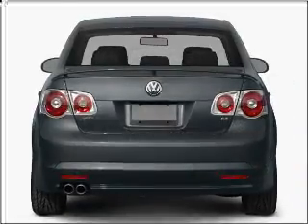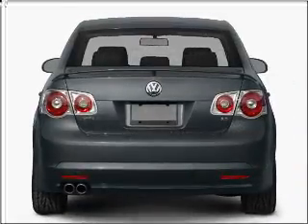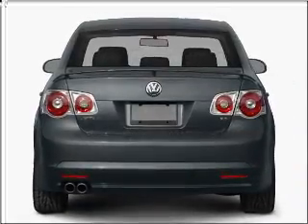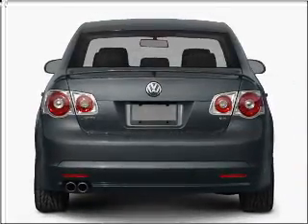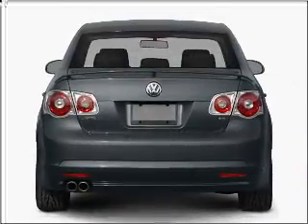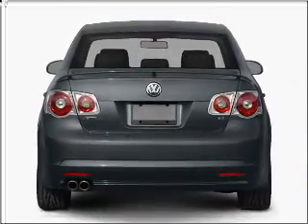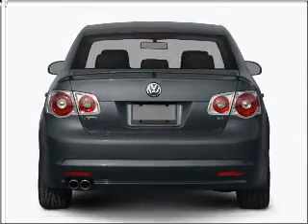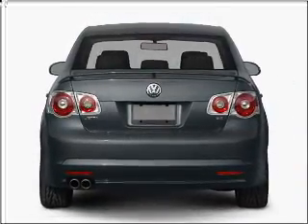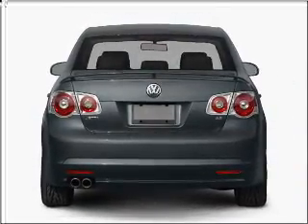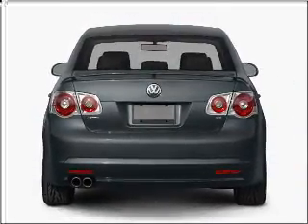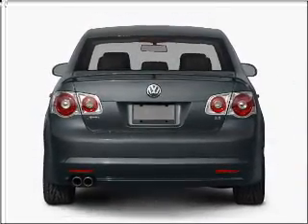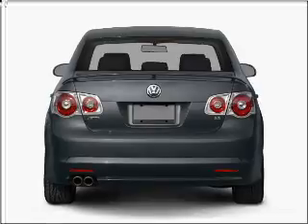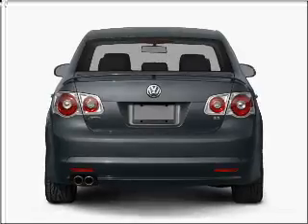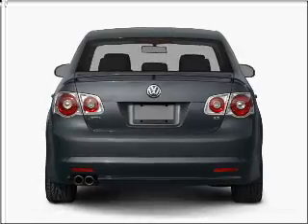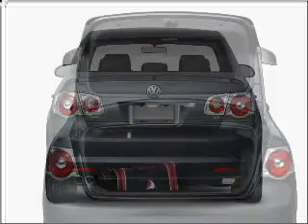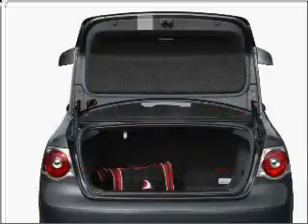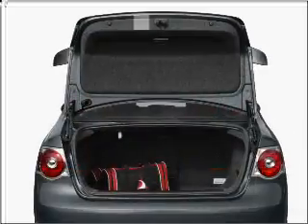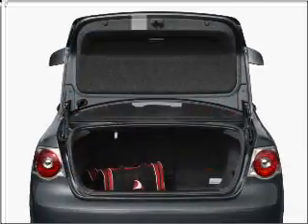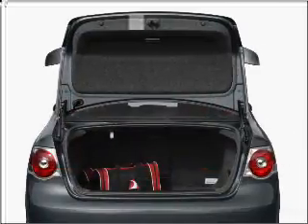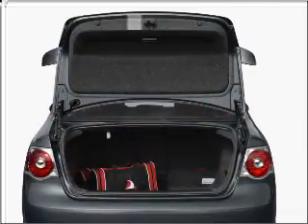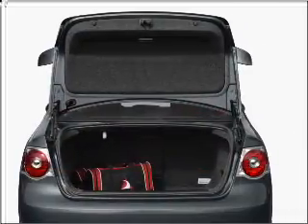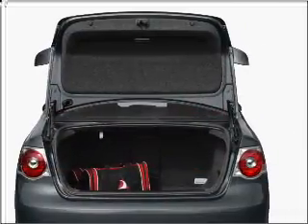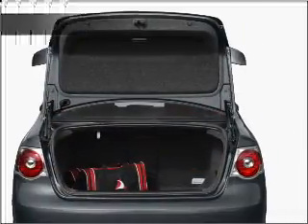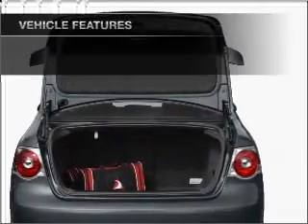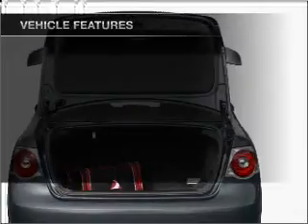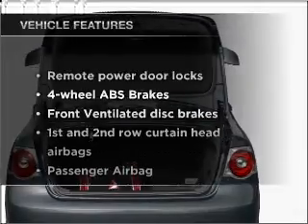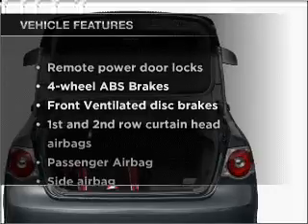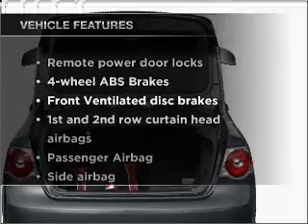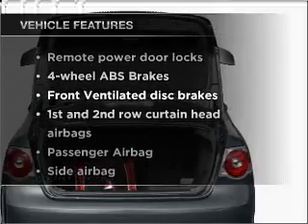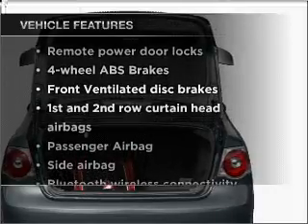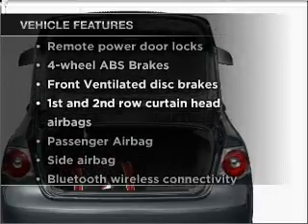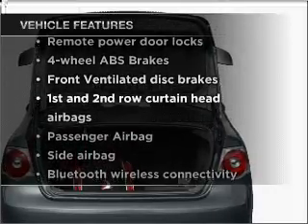Stand out from the crowd with premium wheels. Brake safely with the anti-lock braking system. Heated seats offer comfort in cold weather. Plus, enjoy these notable features that are included in this vehicle.